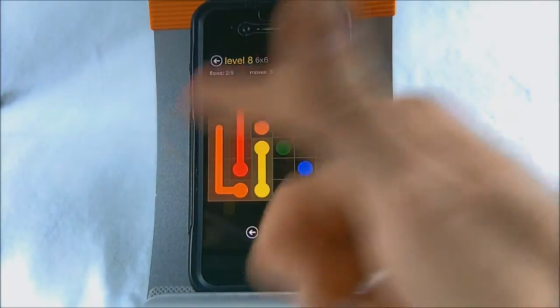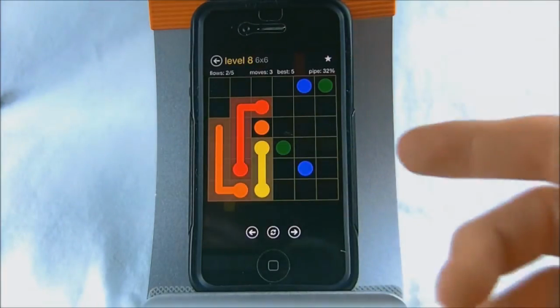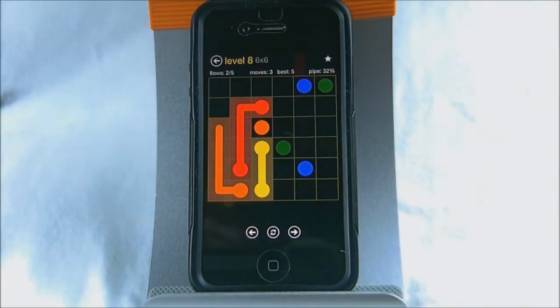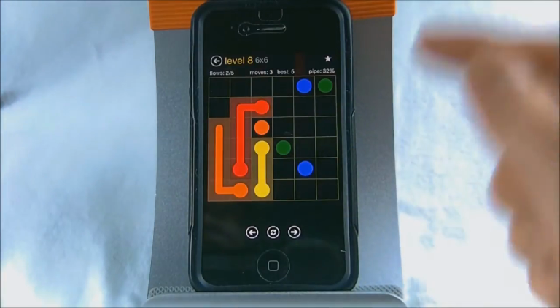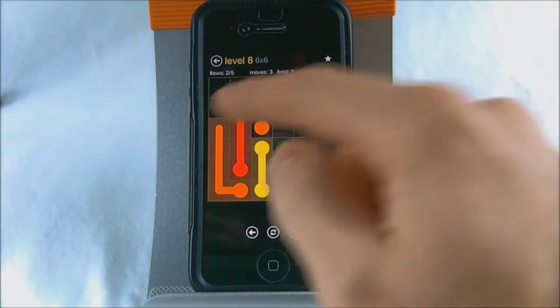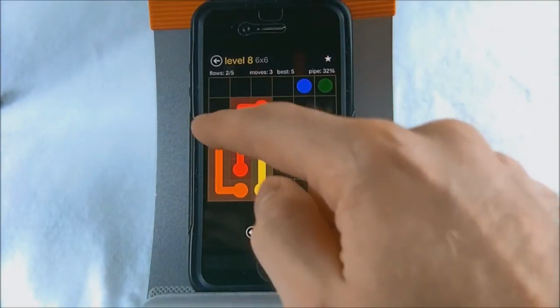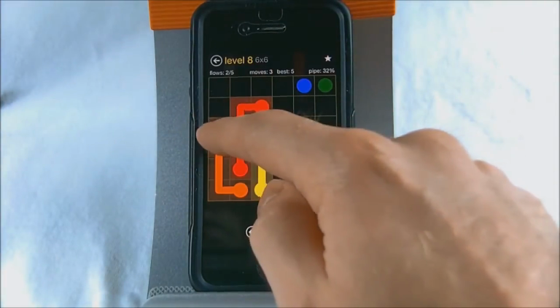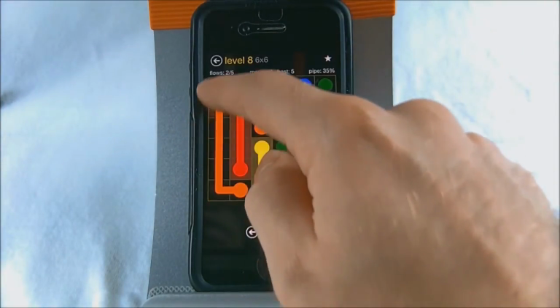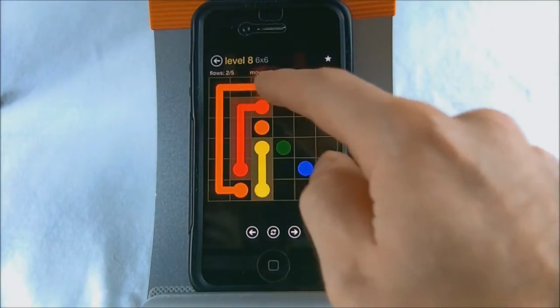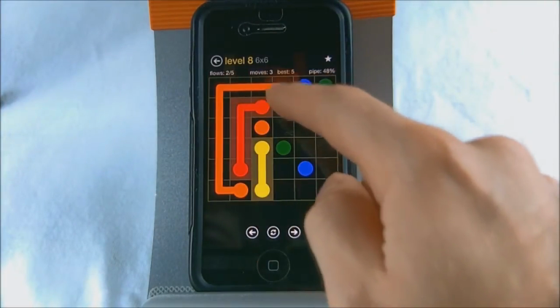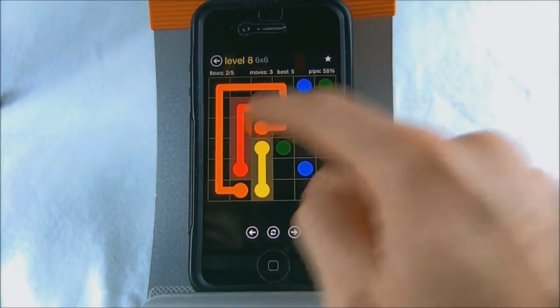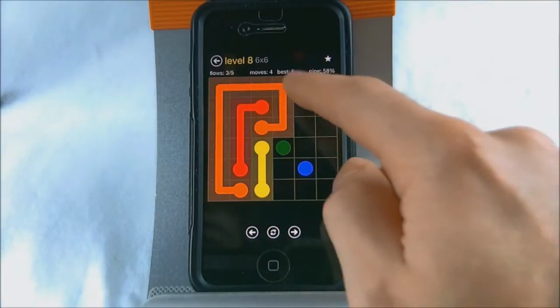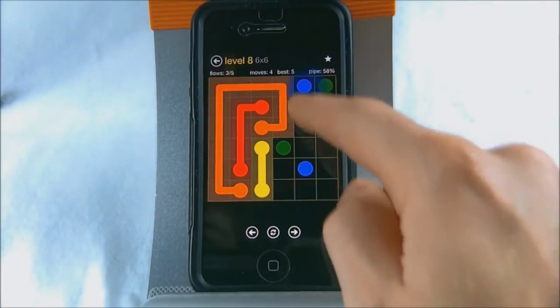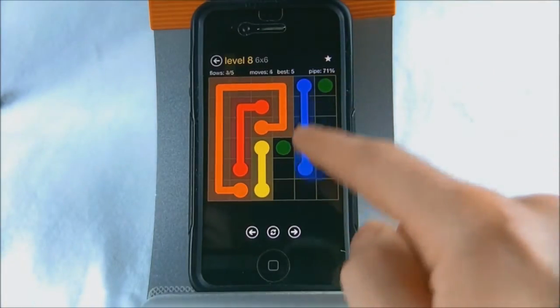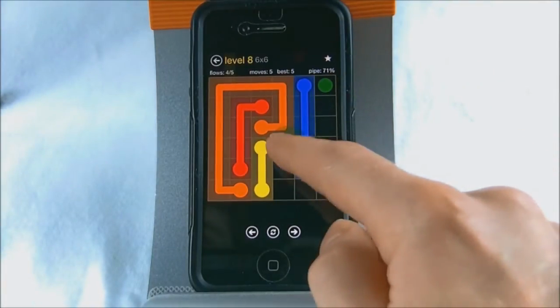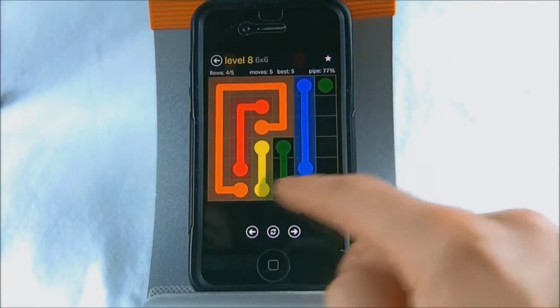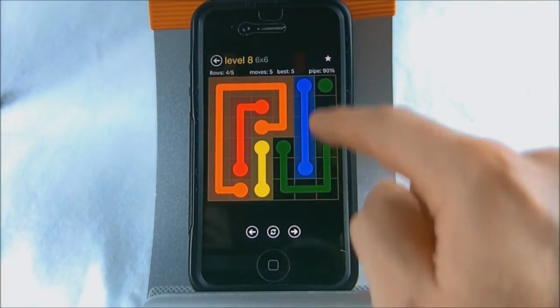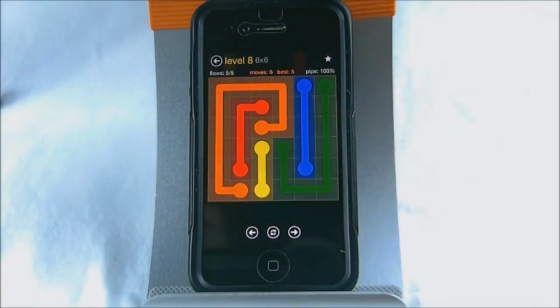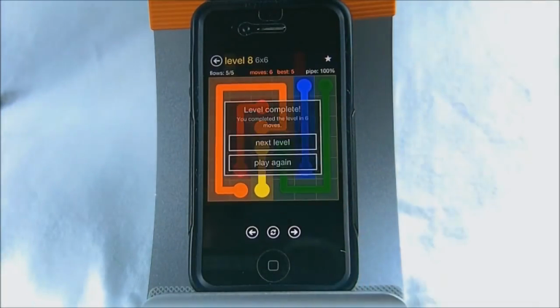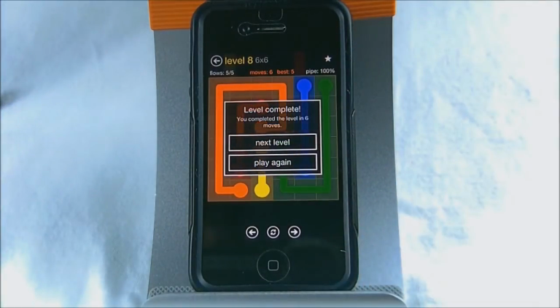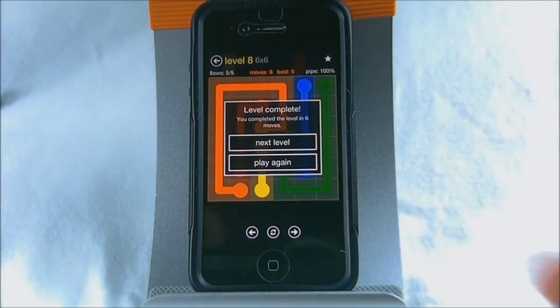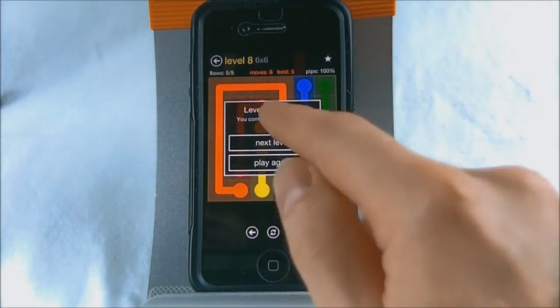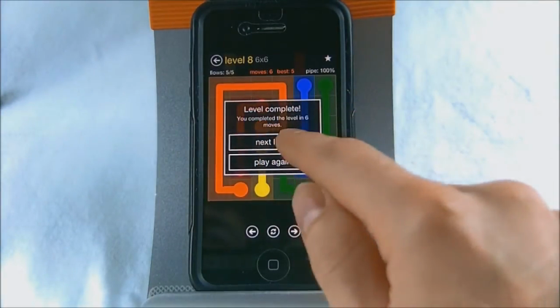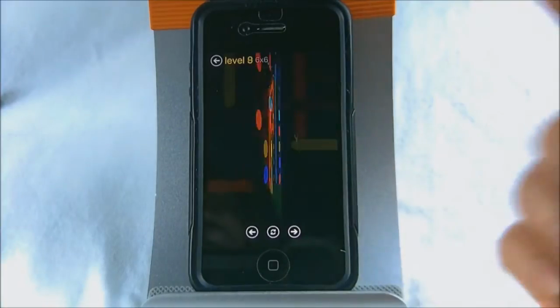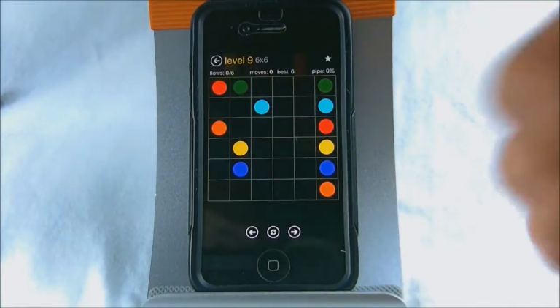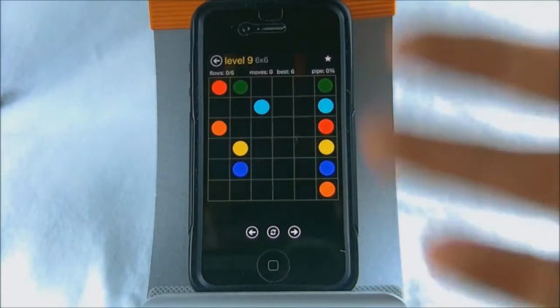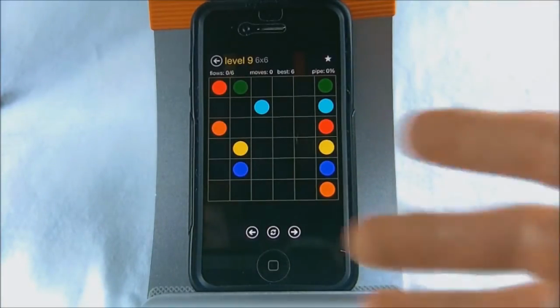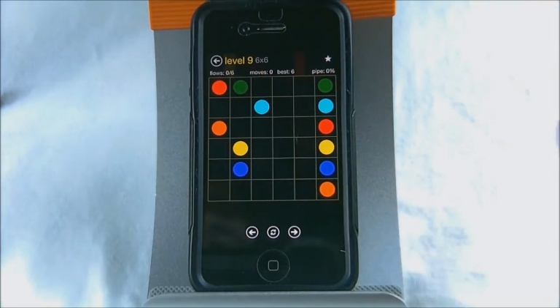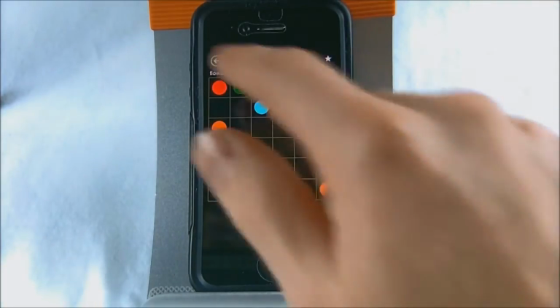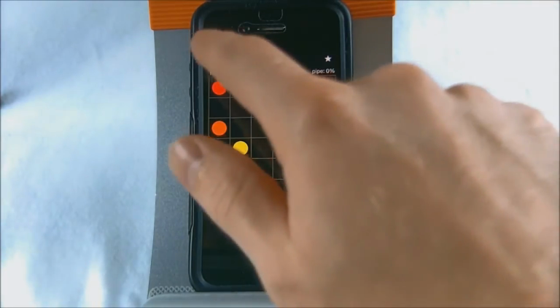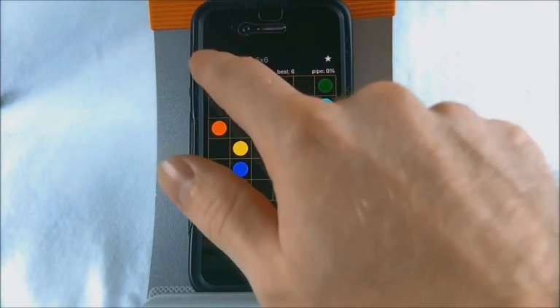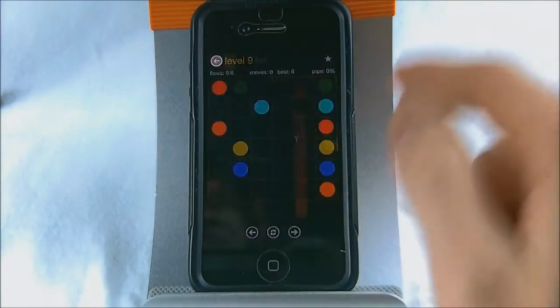If you lock a path in the wrong way, it just breaks the path, so you have to try to work your way around another route. Now some of the levels can be pretty challenging, but some of them can actually be pretty easy. There's a different mixture of level difficulties.